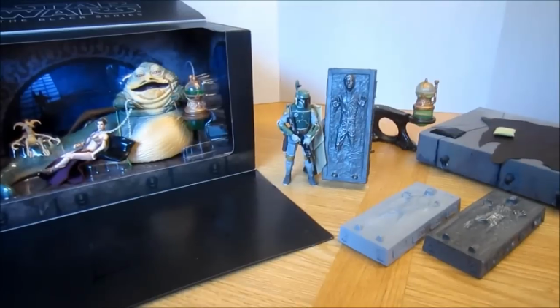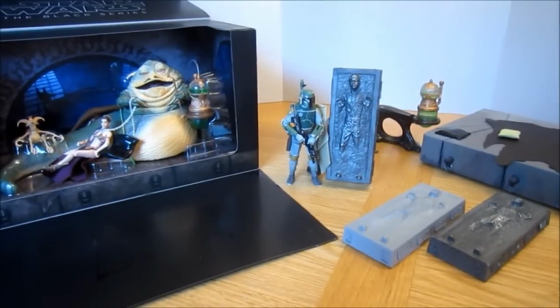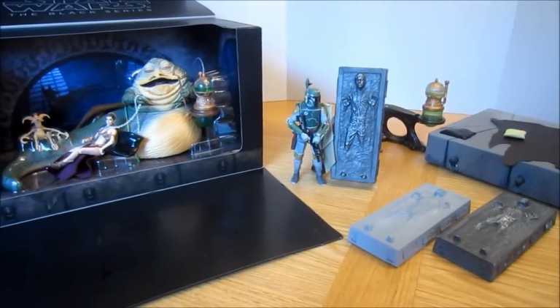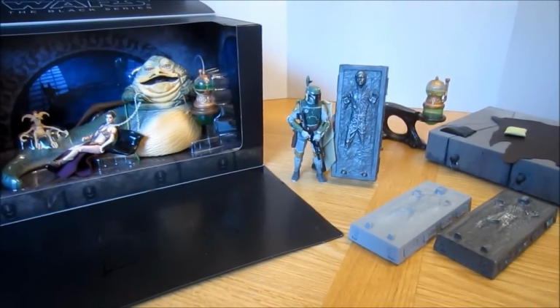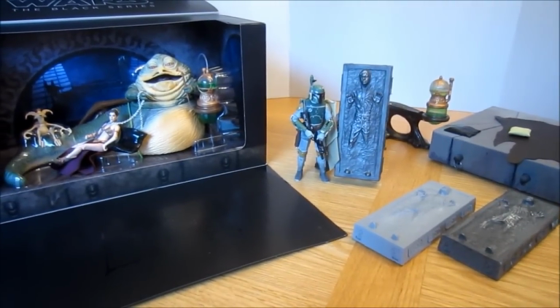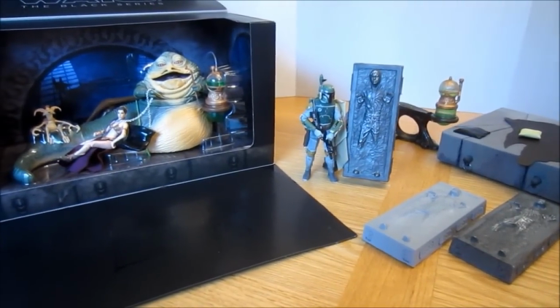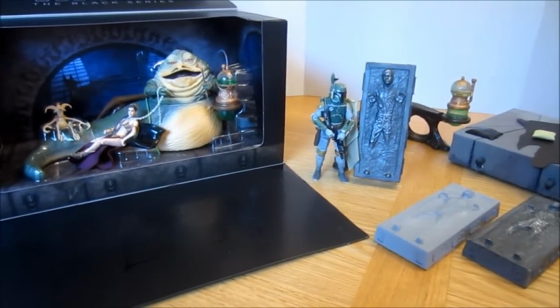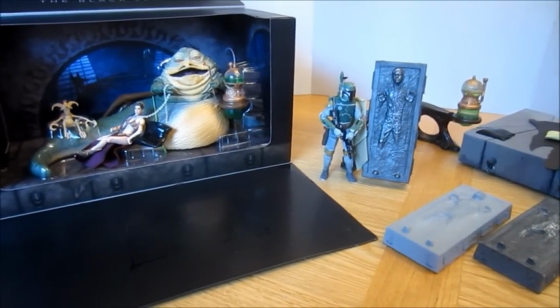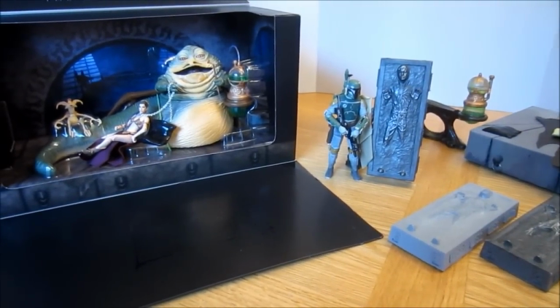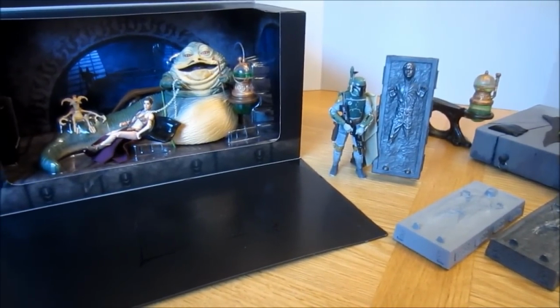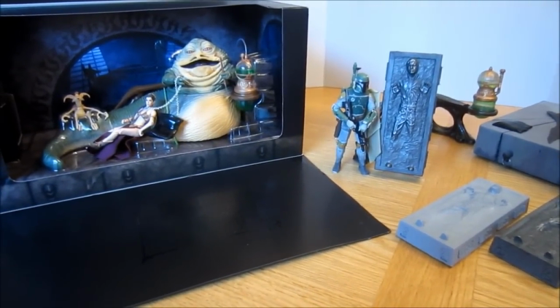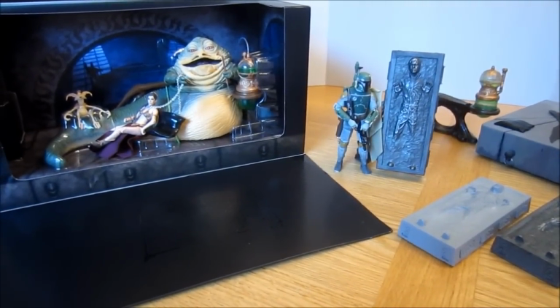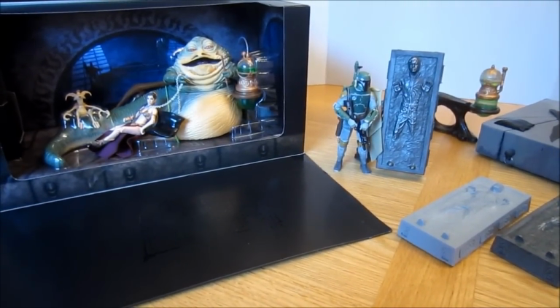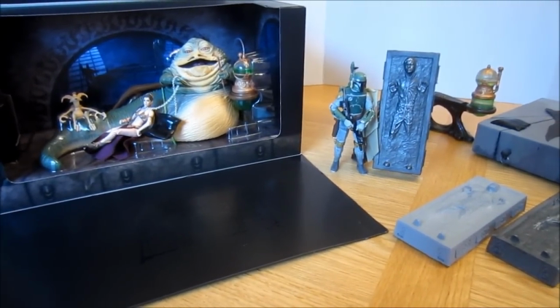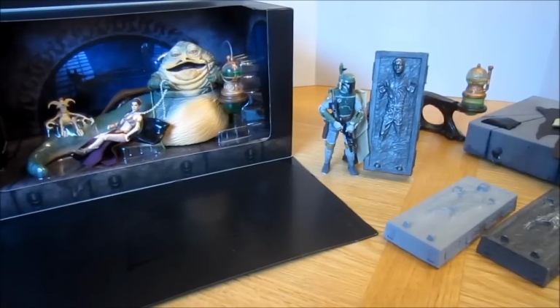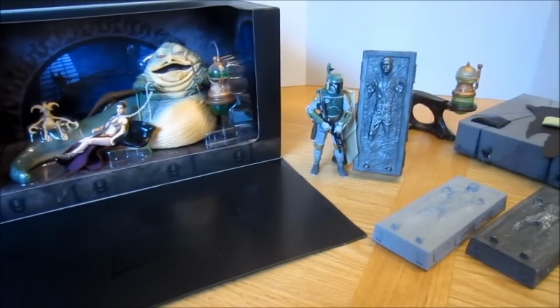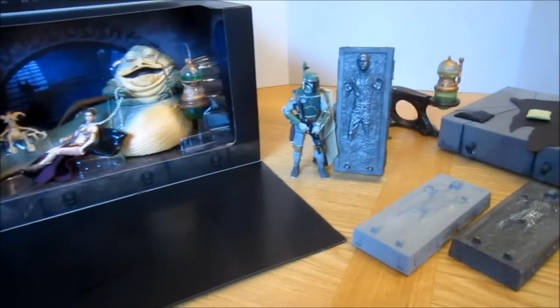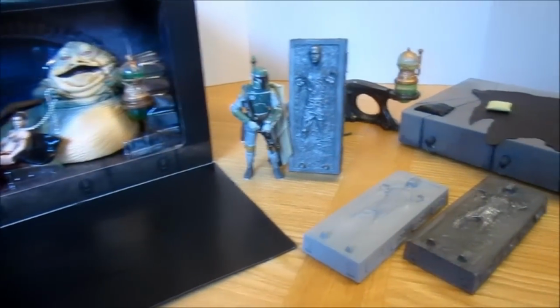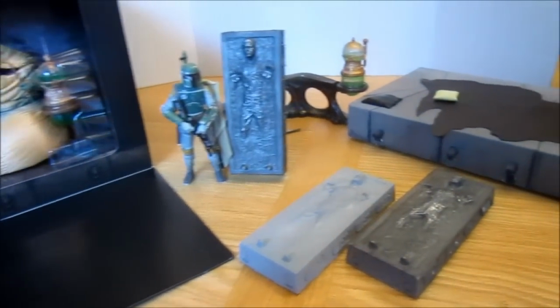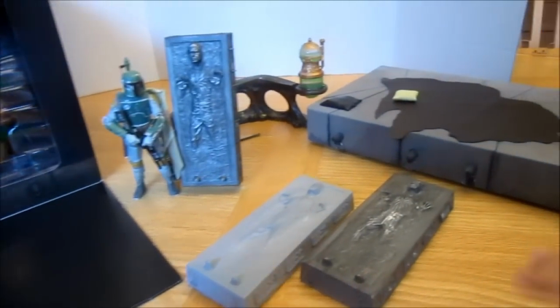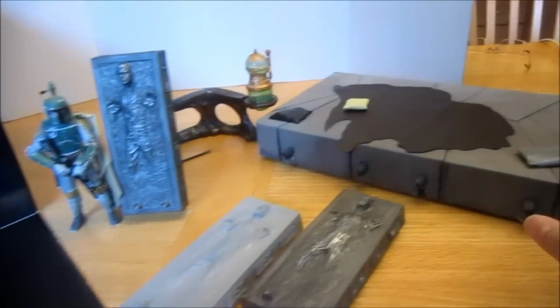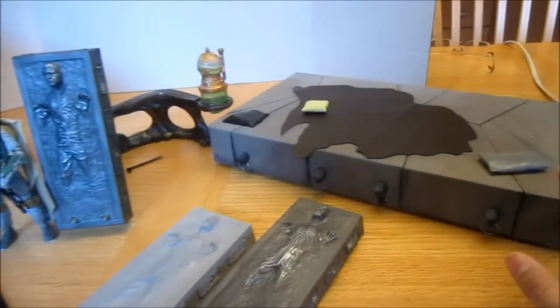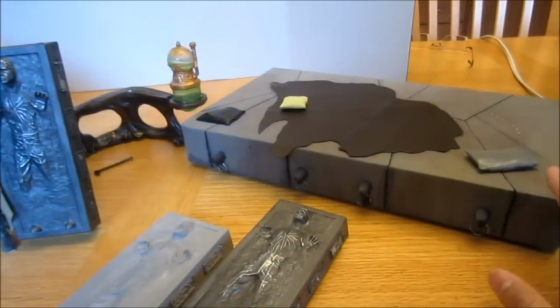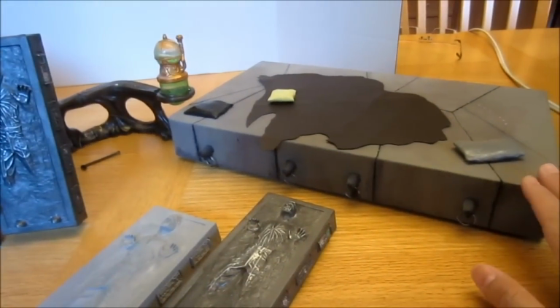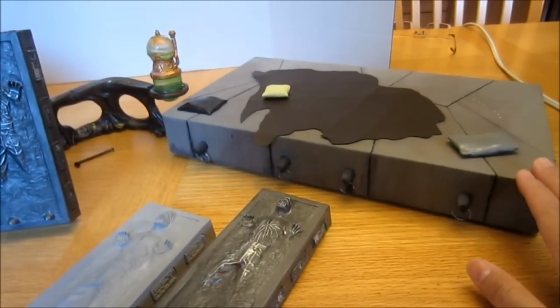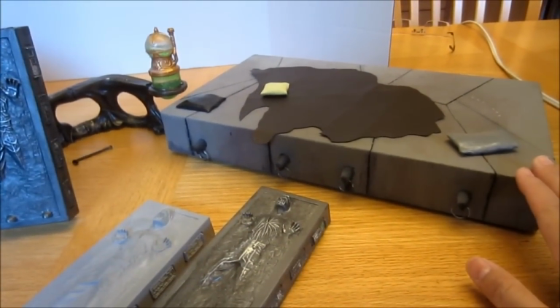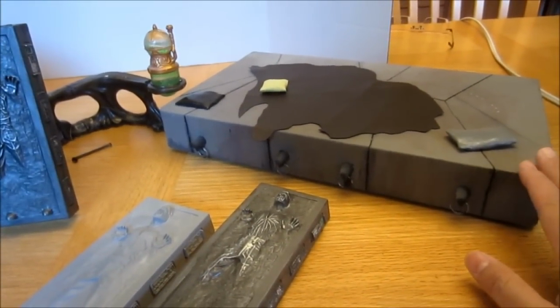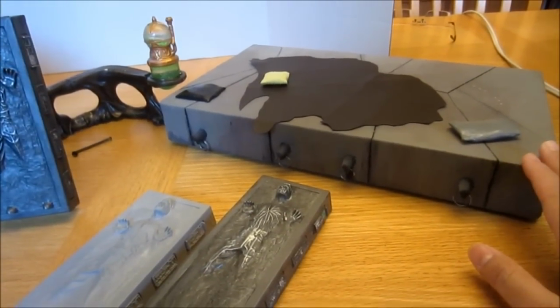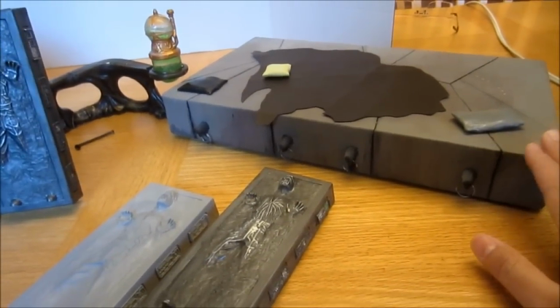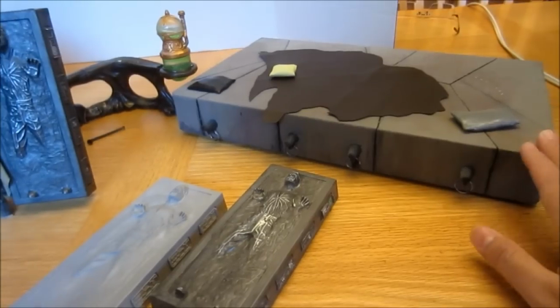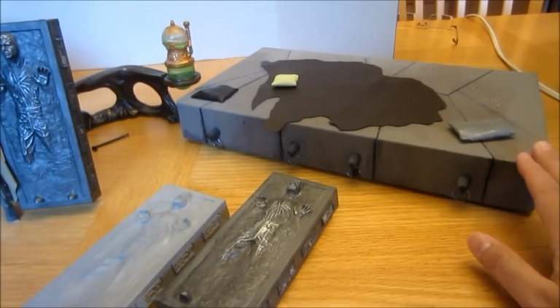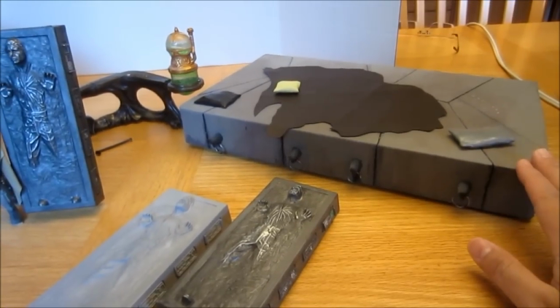Hey Star Wars fans, Budget Jedi here with a ramble vlog and sort of a follow-up to my latest video where I made the foam Jabba's Throne for the 6-inch scale.